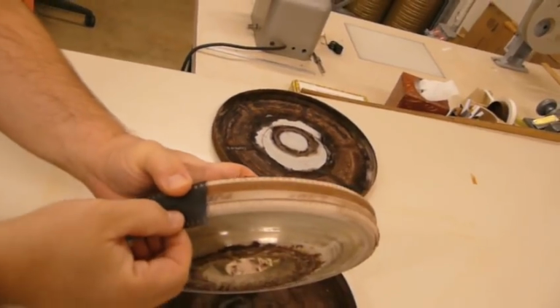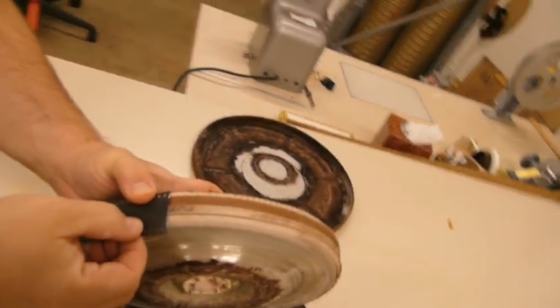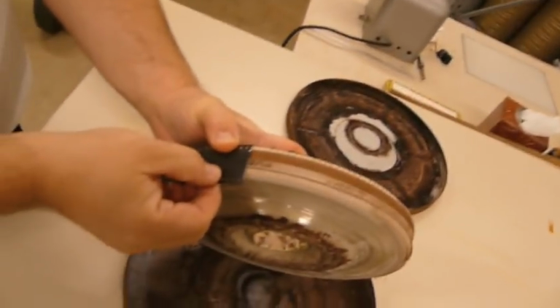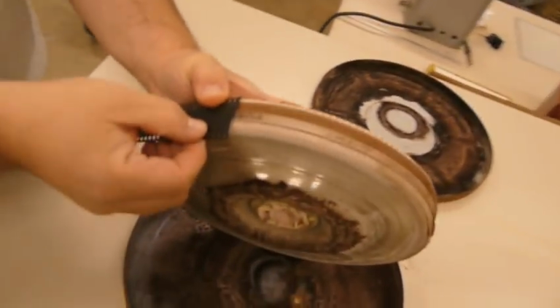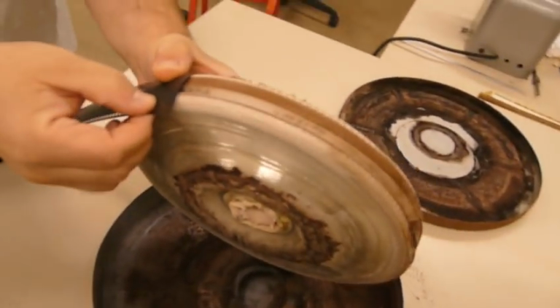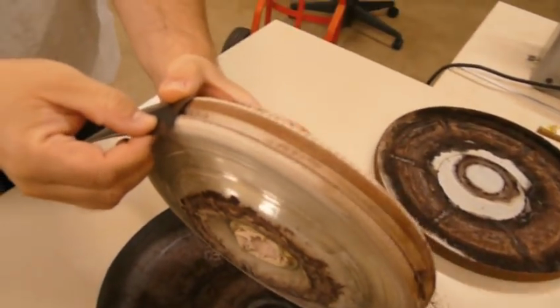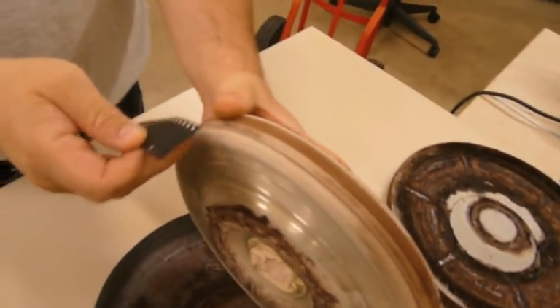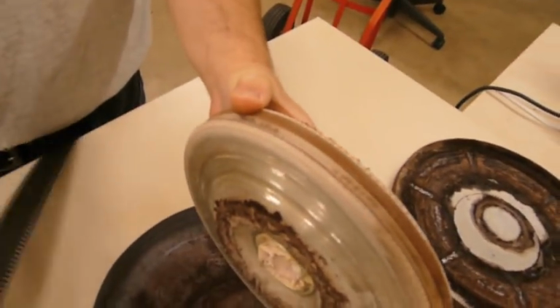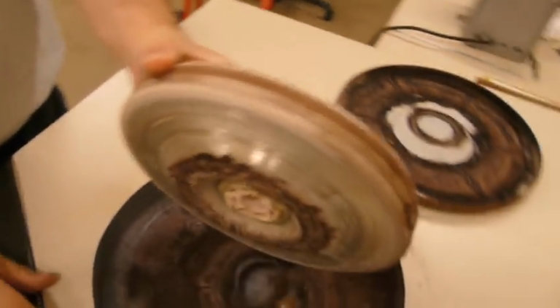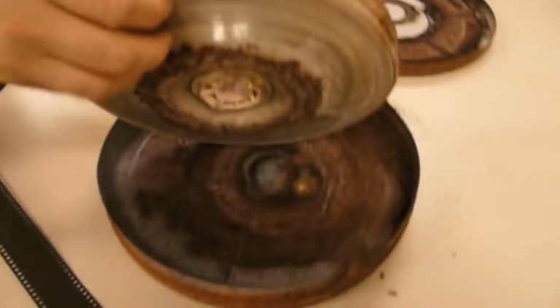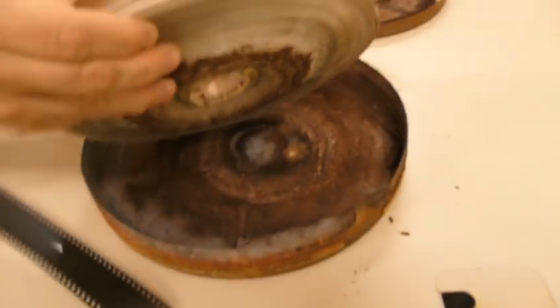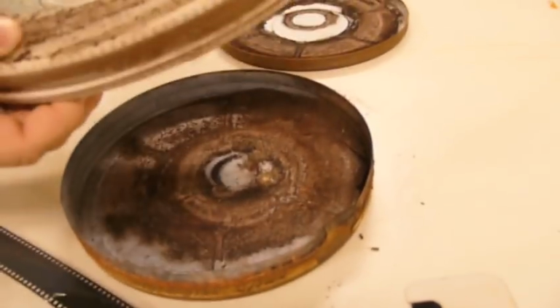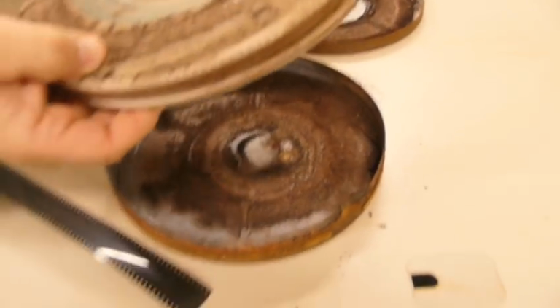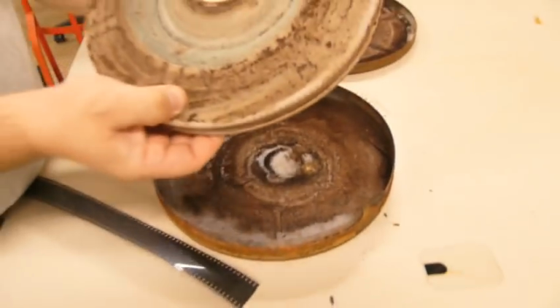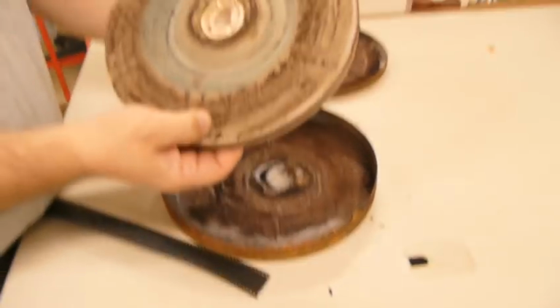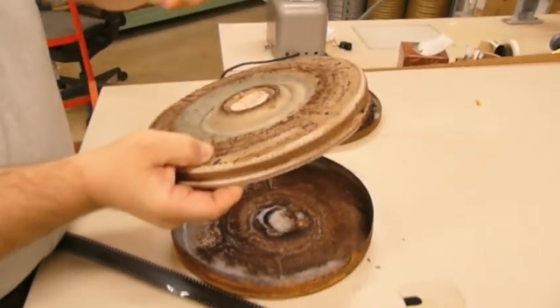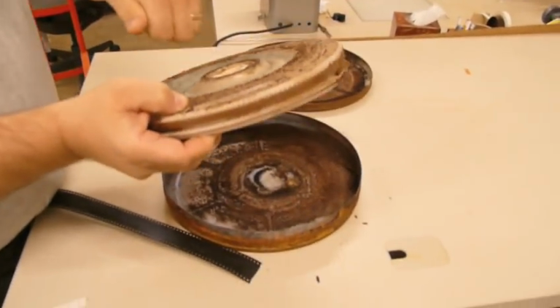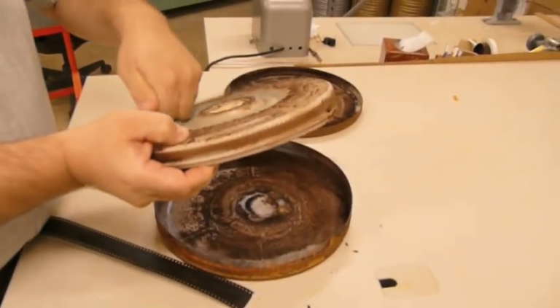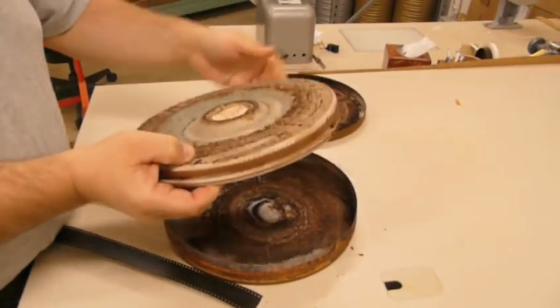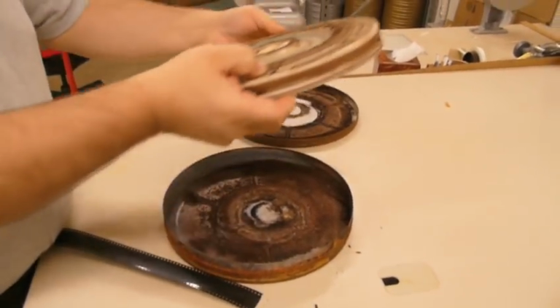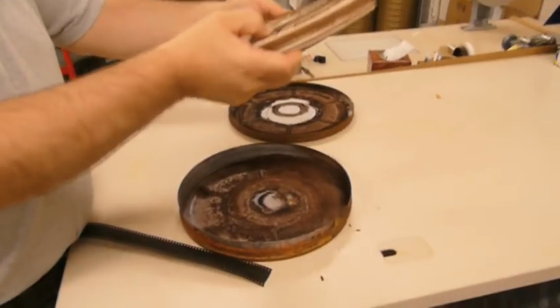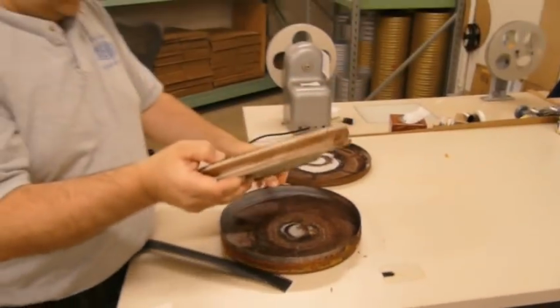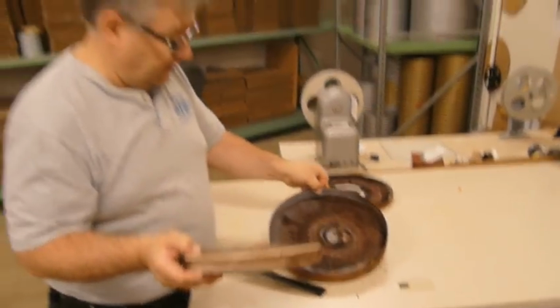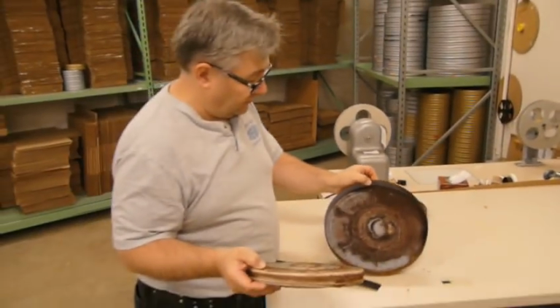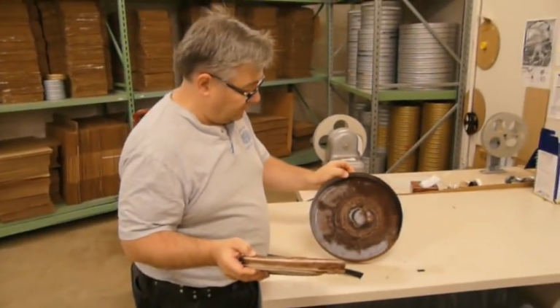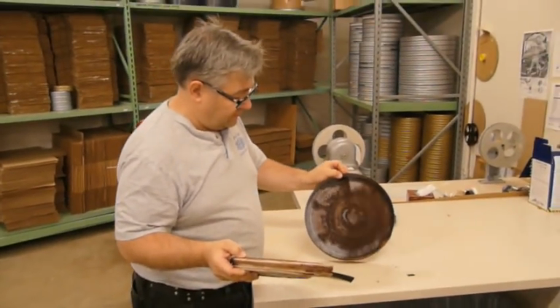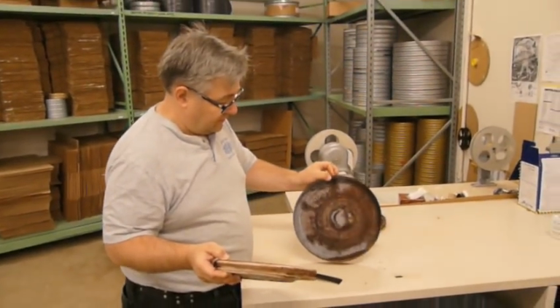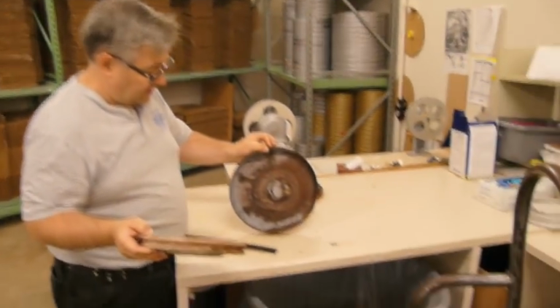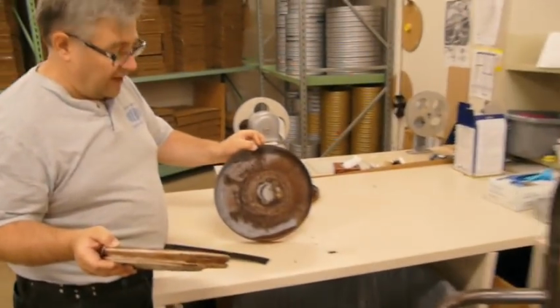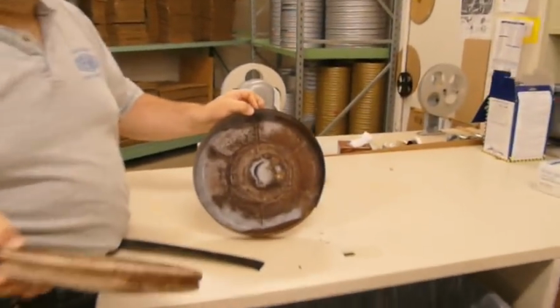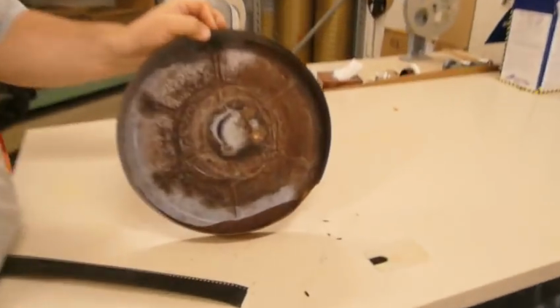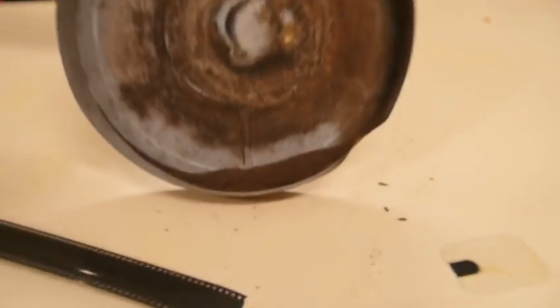This, I'm afraid, is pretty much a lost cause — as well as the fact that this thing is hard as a rock. So there you go. And there's some iron oxide coming off there for you.